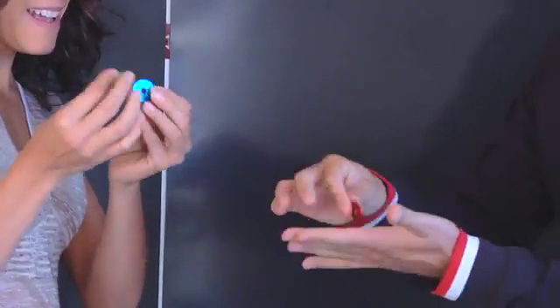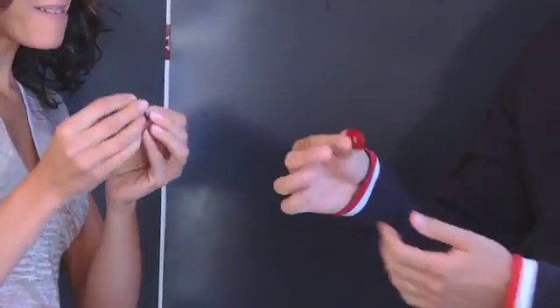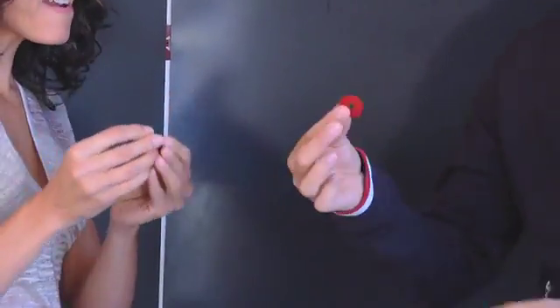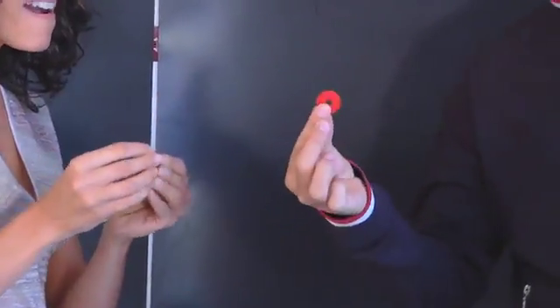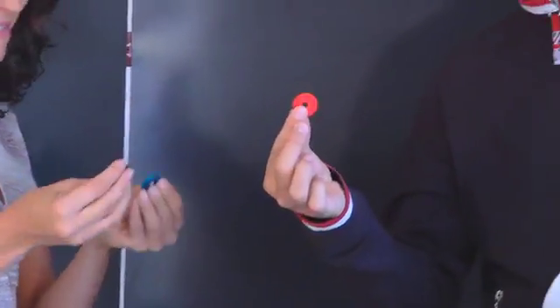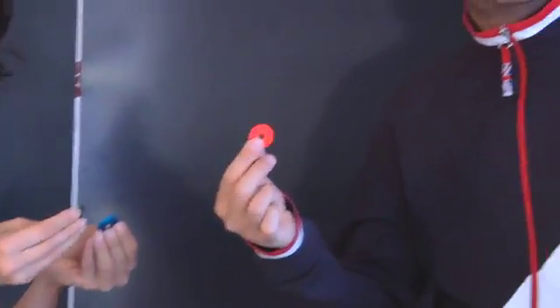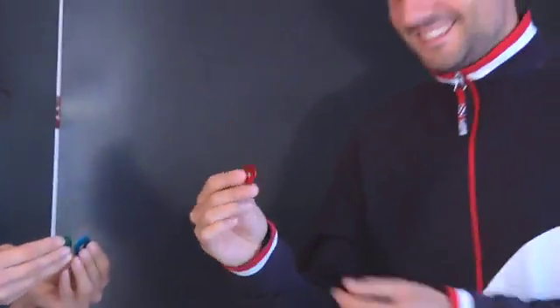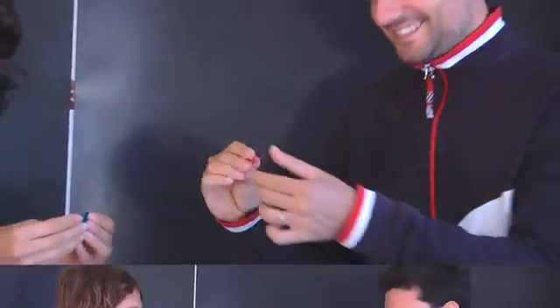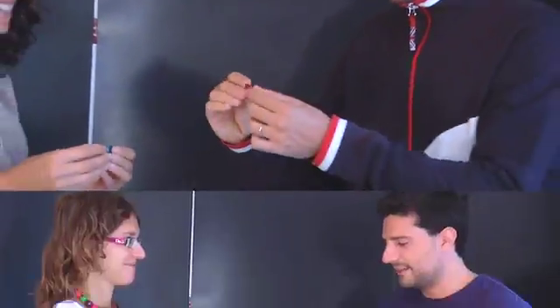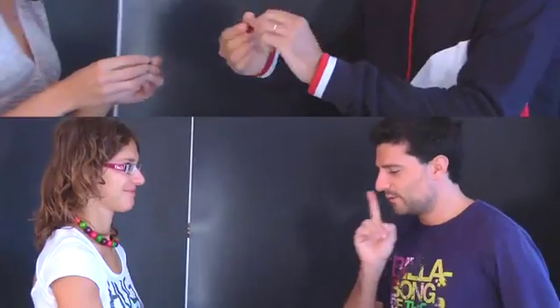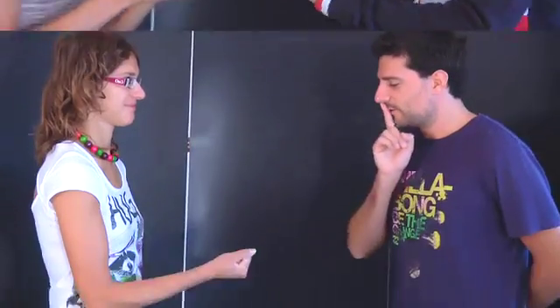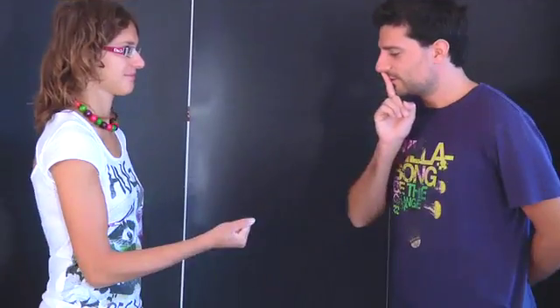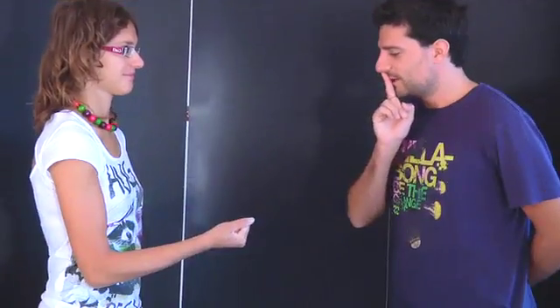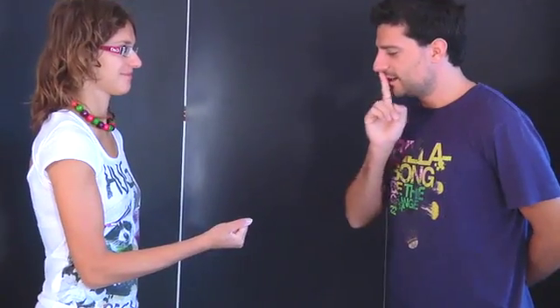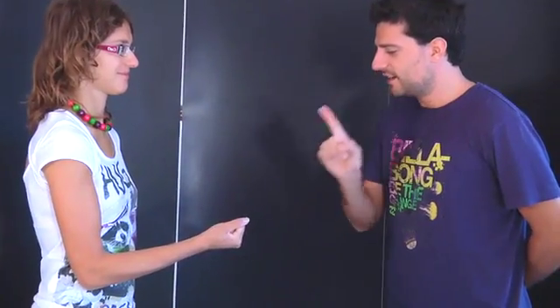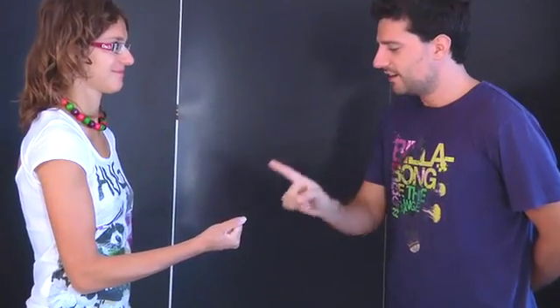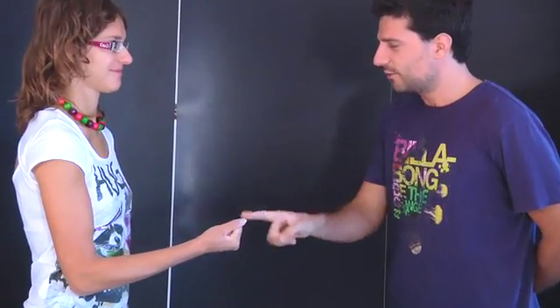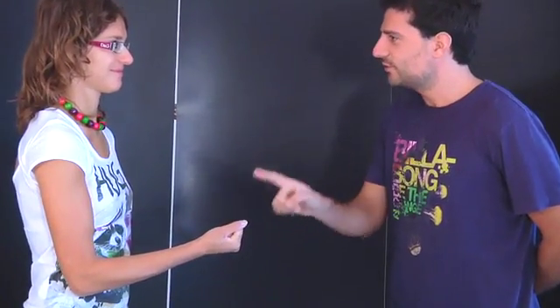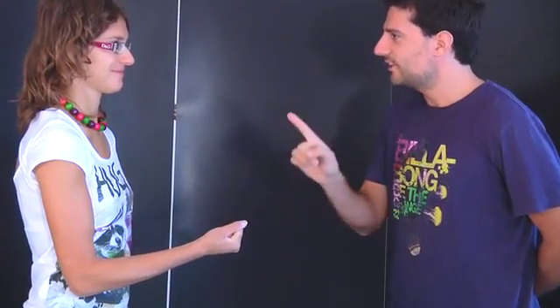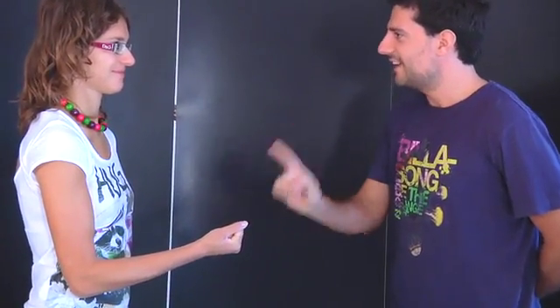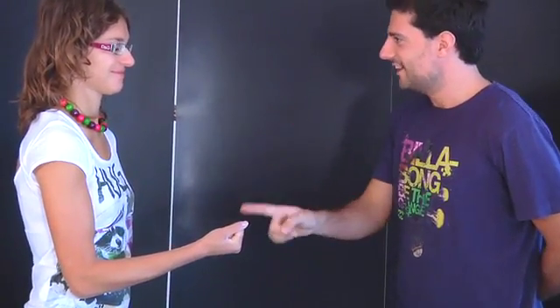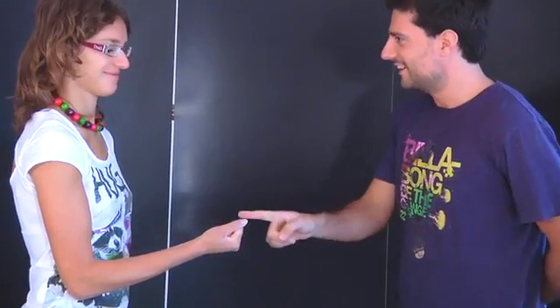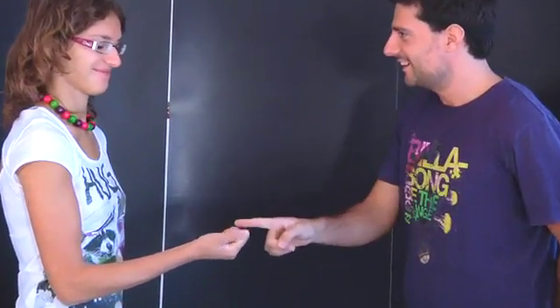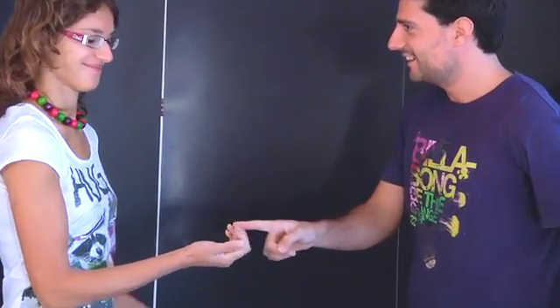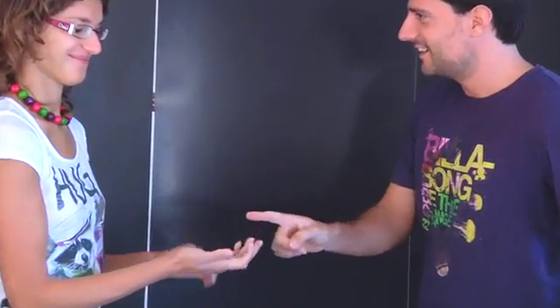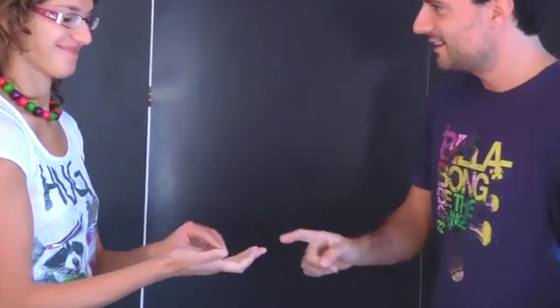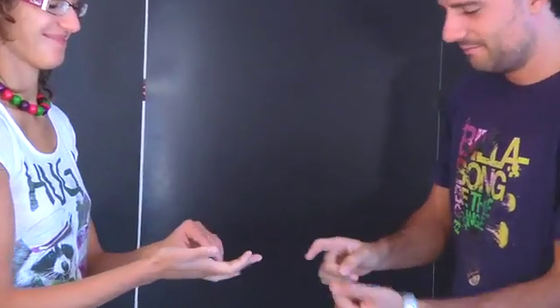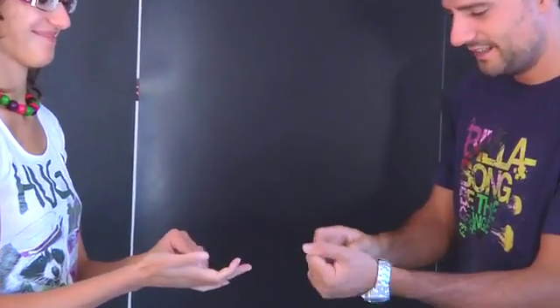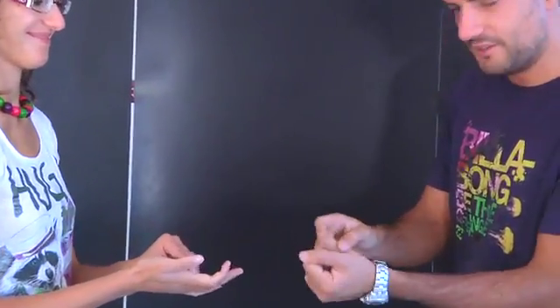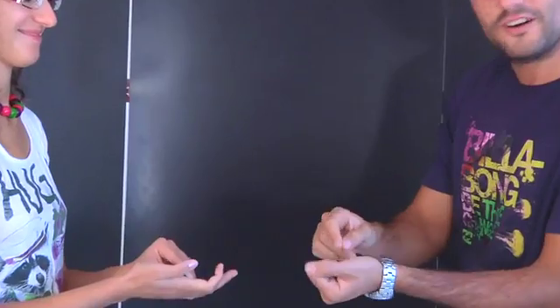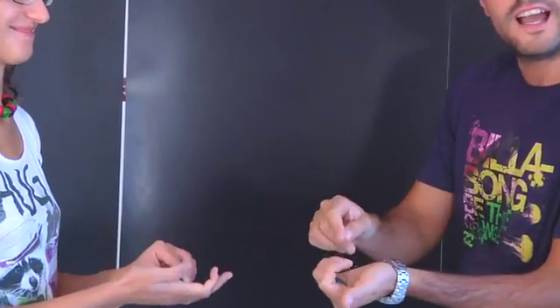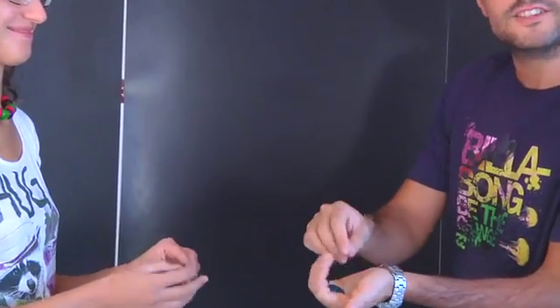Green. Your colors are red and green. Well, I have the blue one.